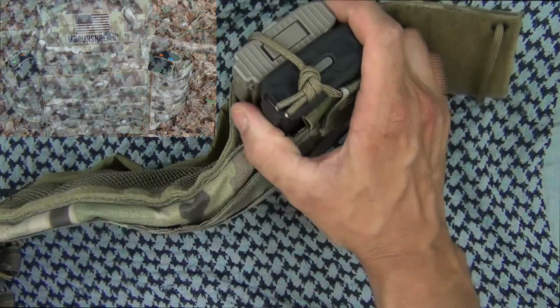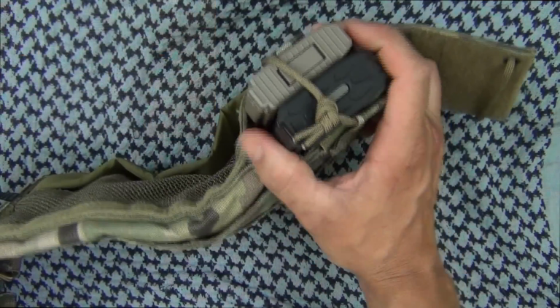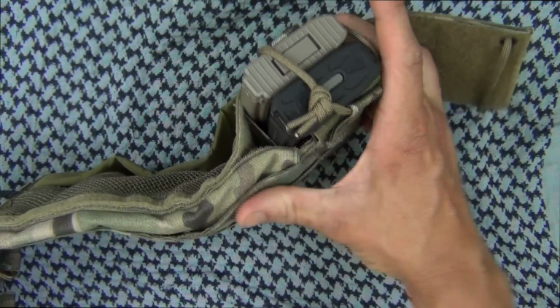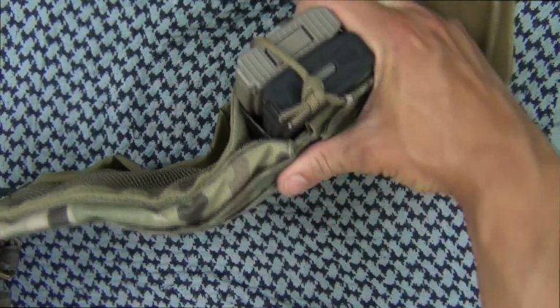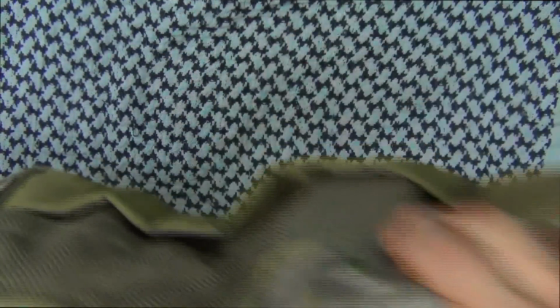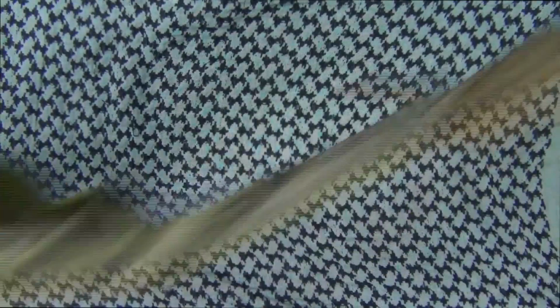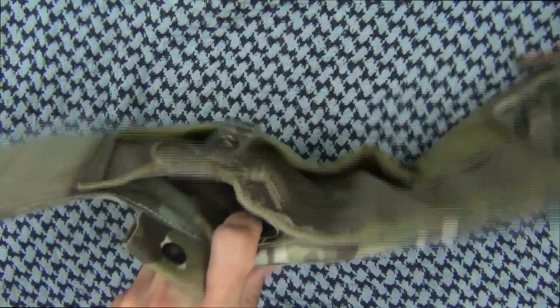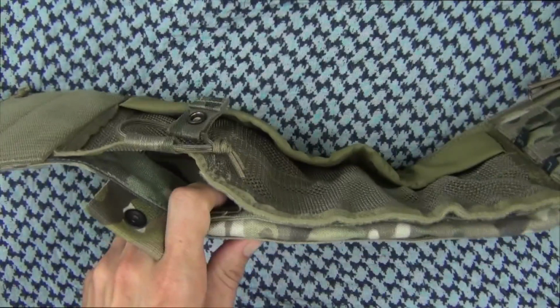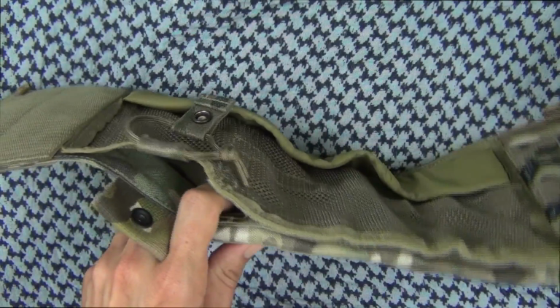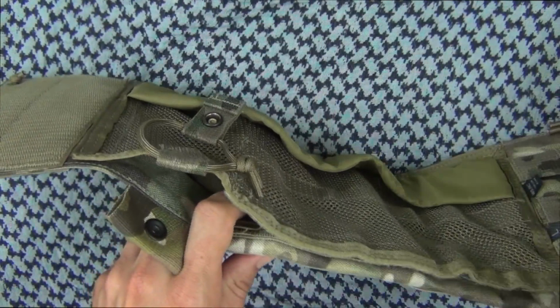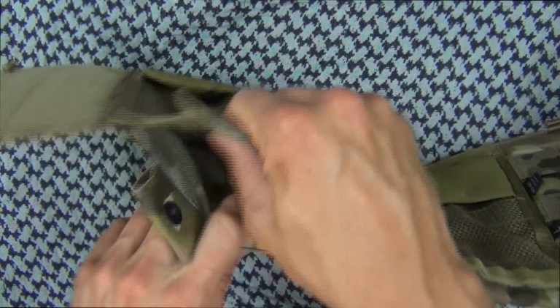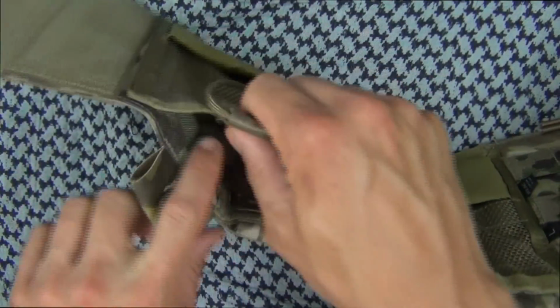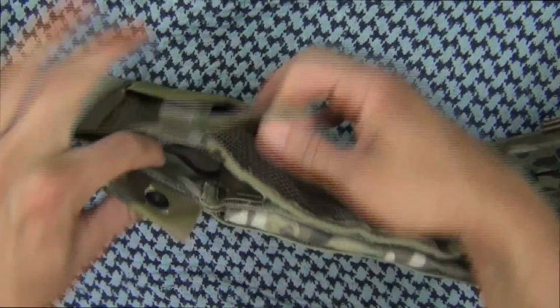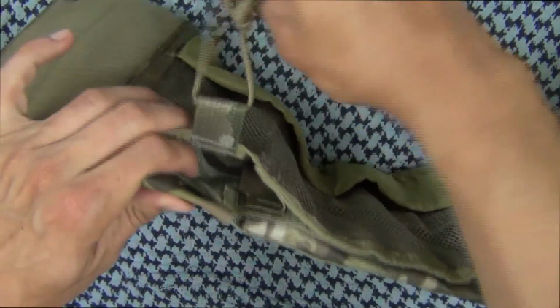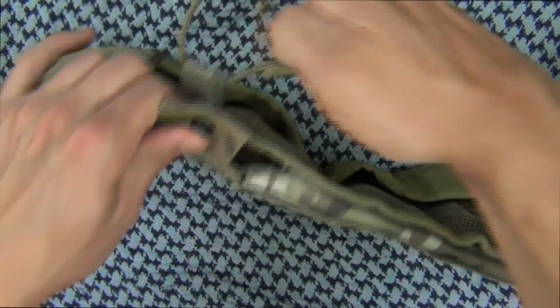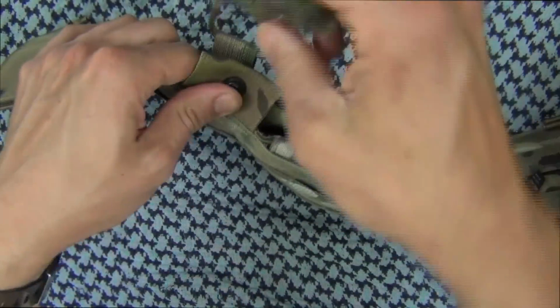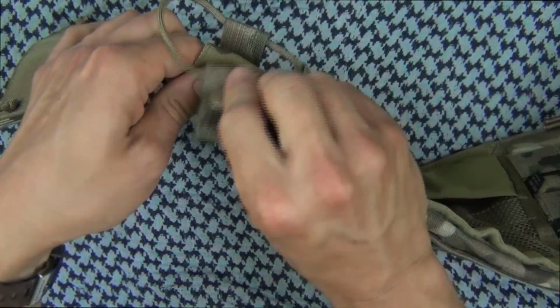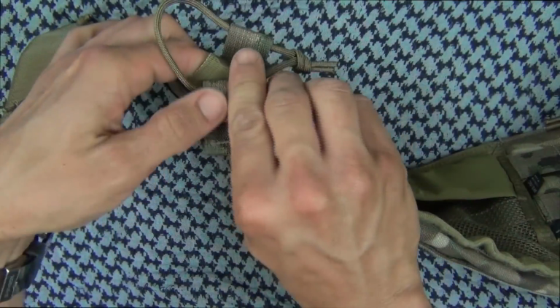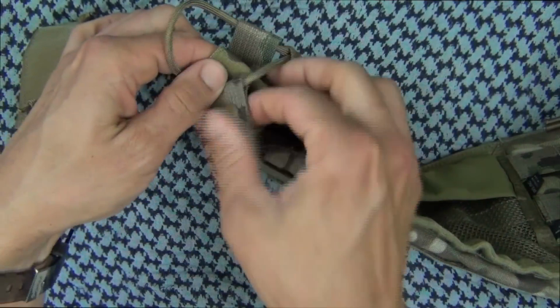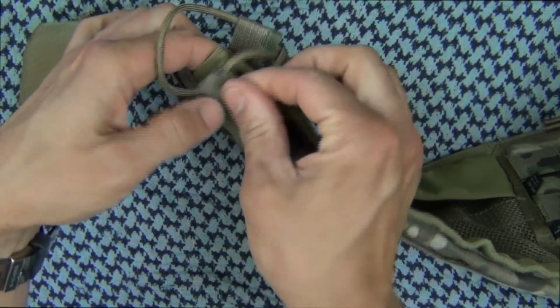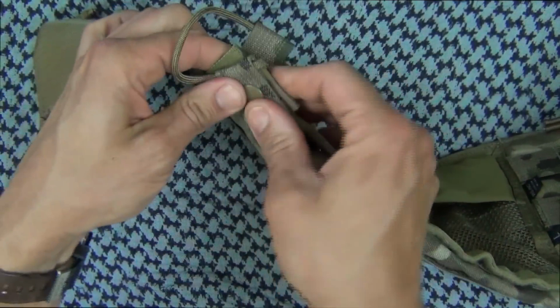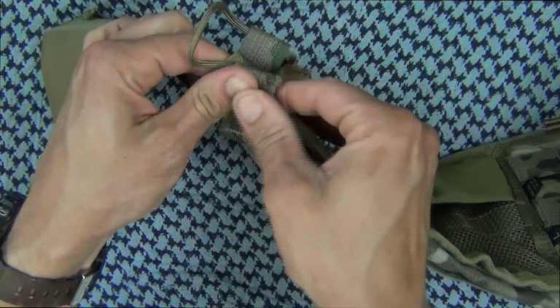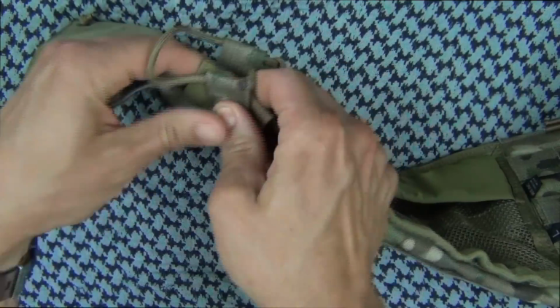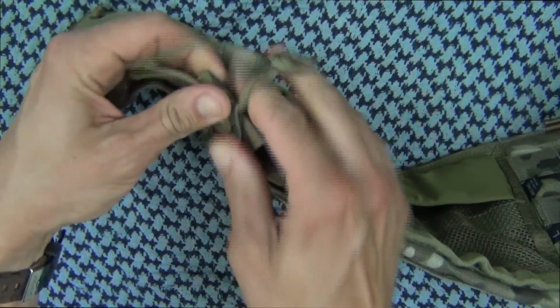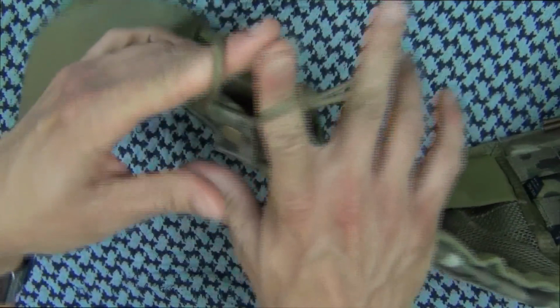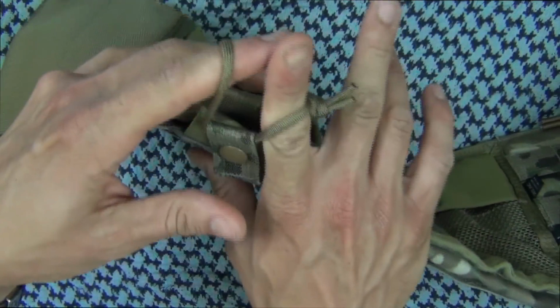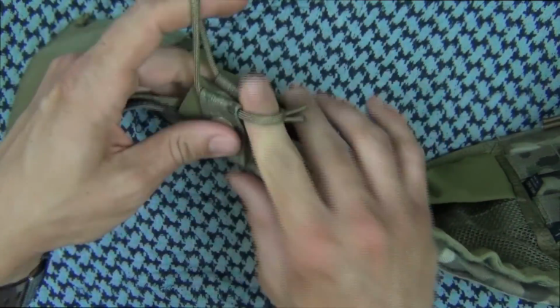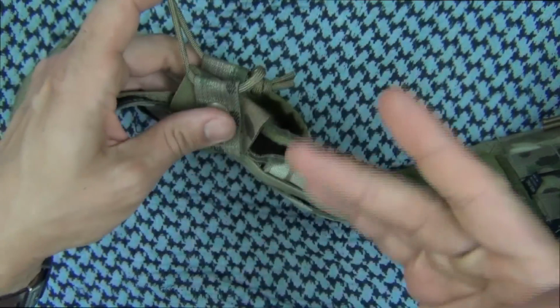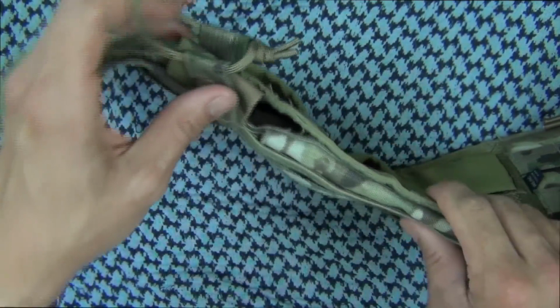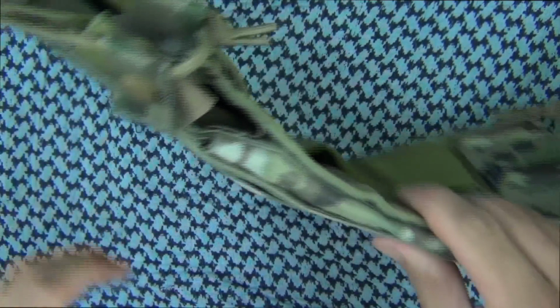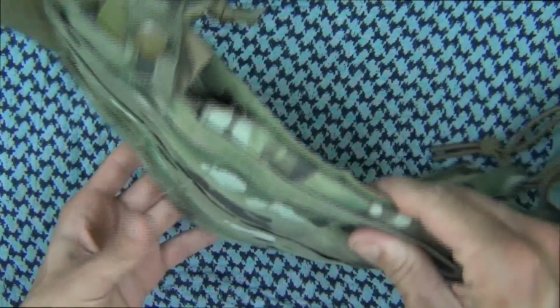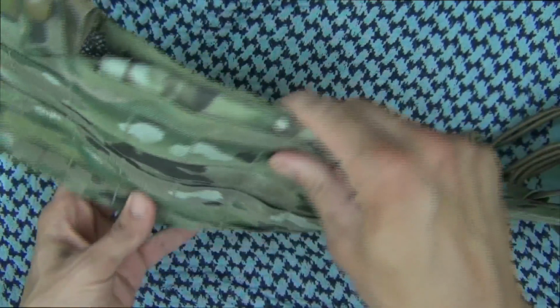You can put two mags in there, no problem — AR mags, AK-74 mags, or similarly sized mags. You put that in, come back over the top, snap it down, and secure it with your antennas coming up there to secure it down.